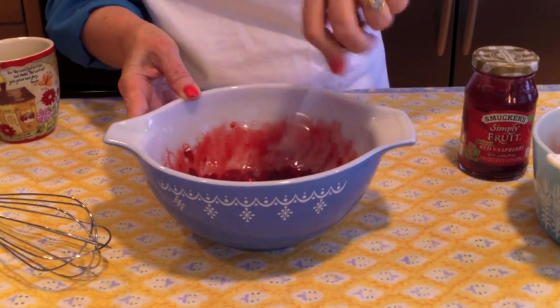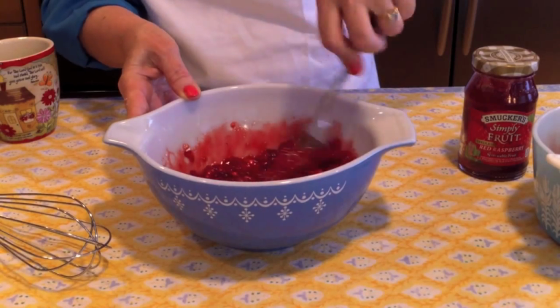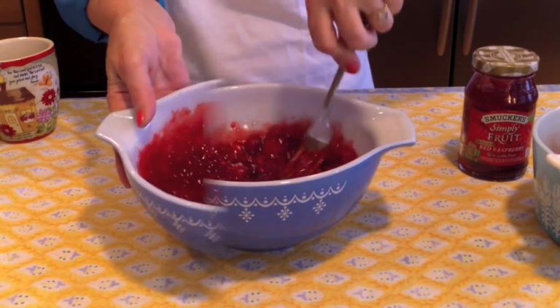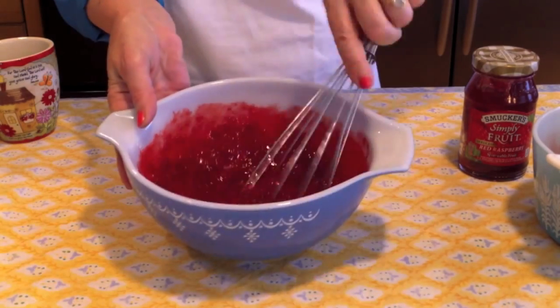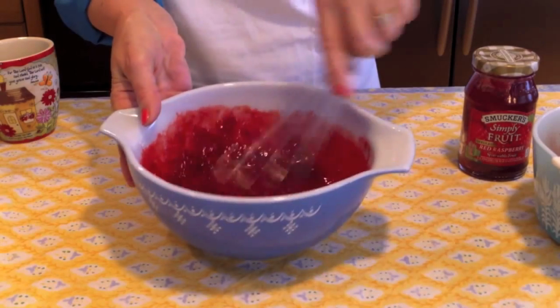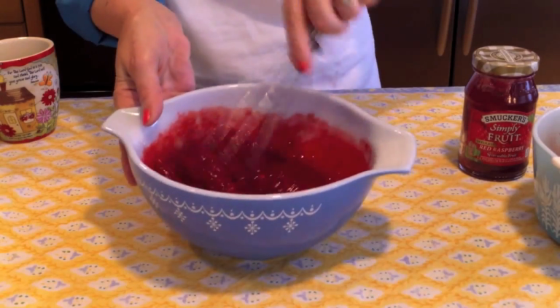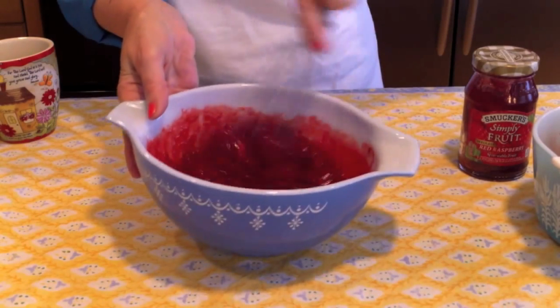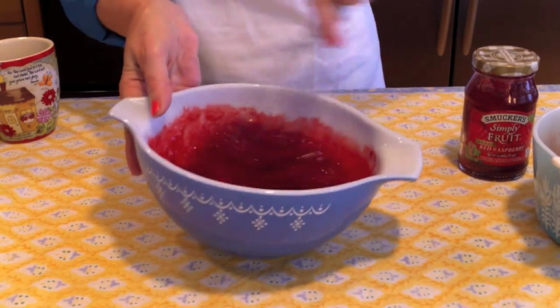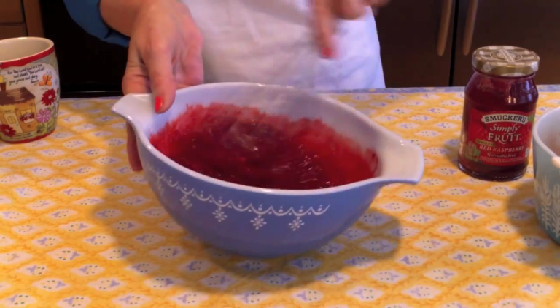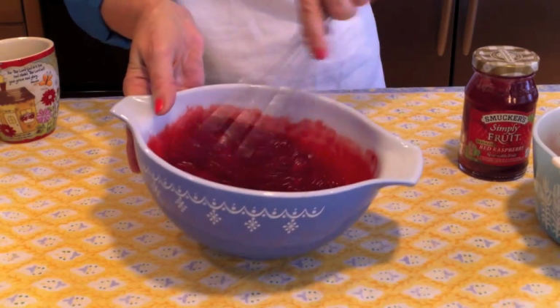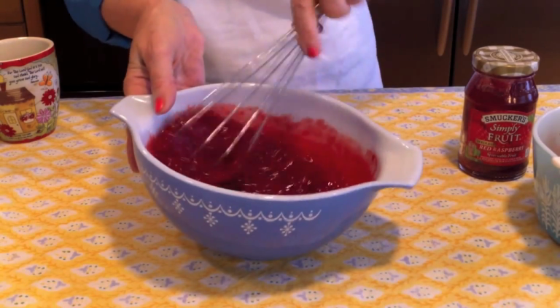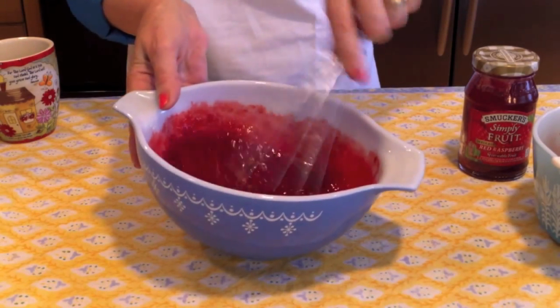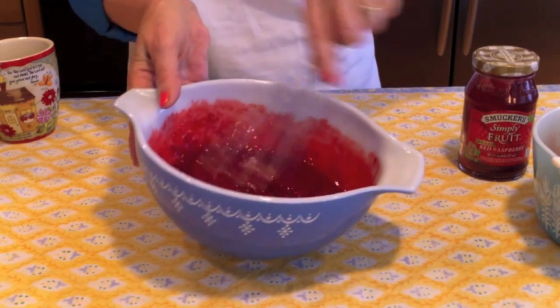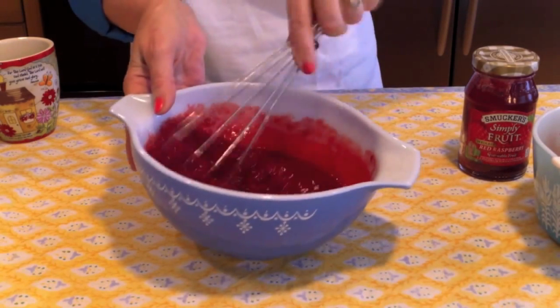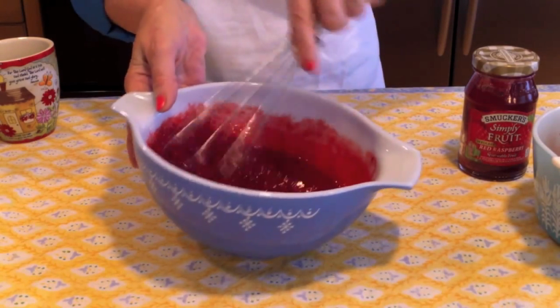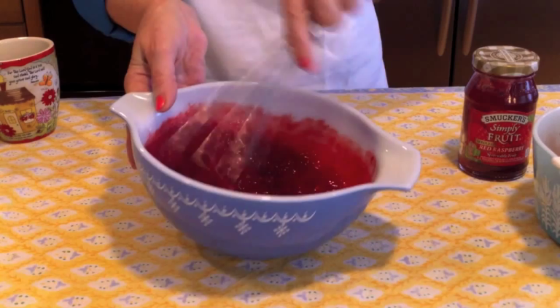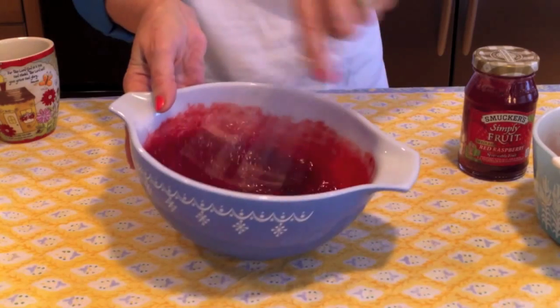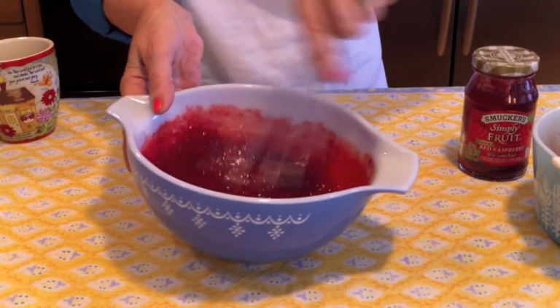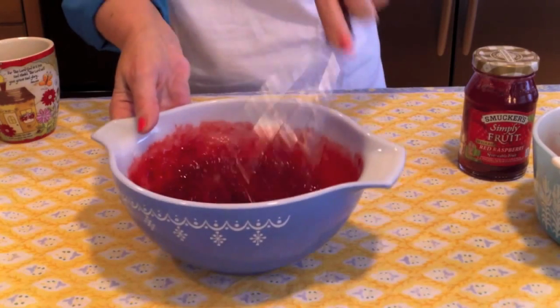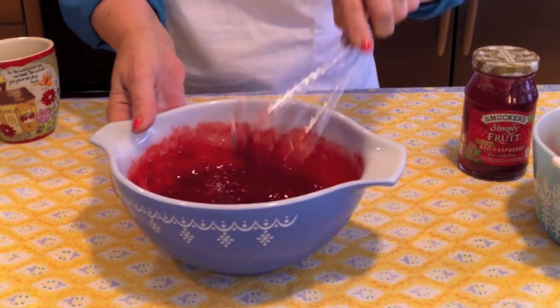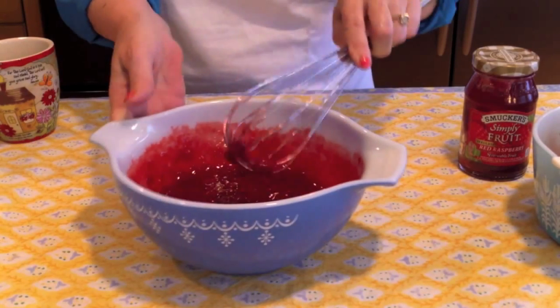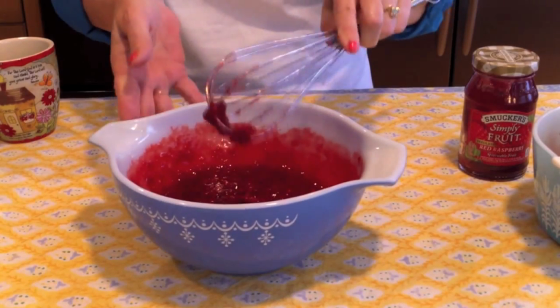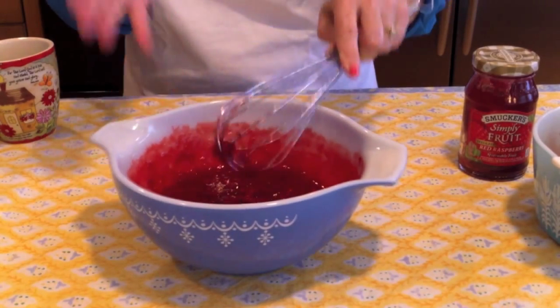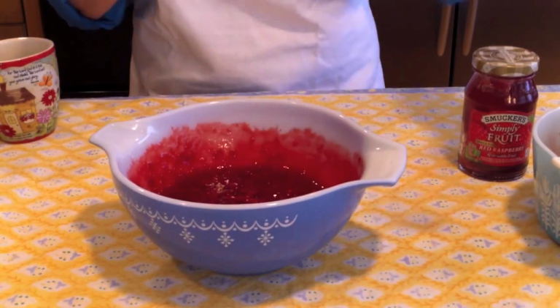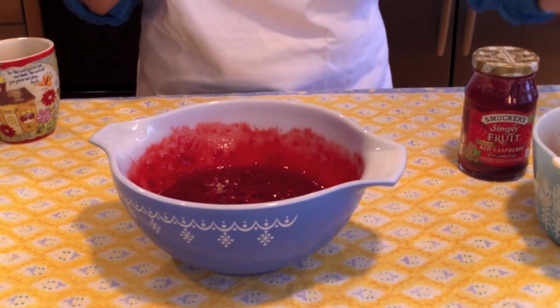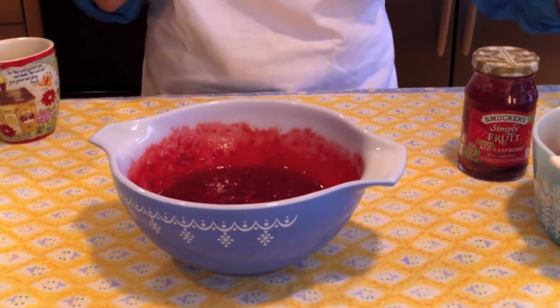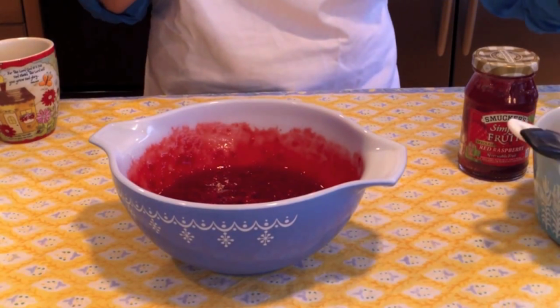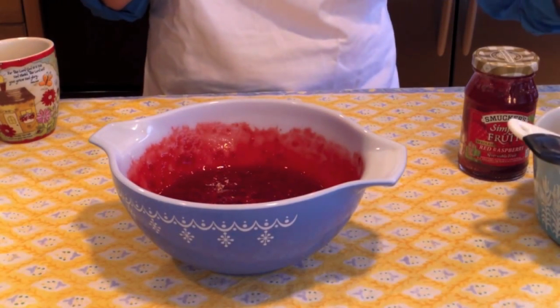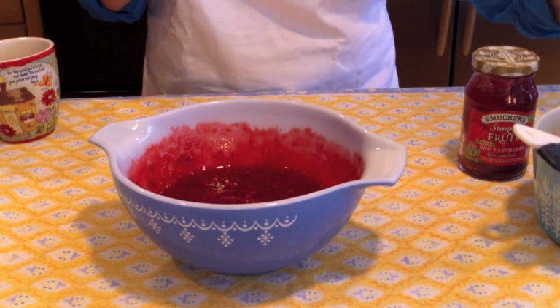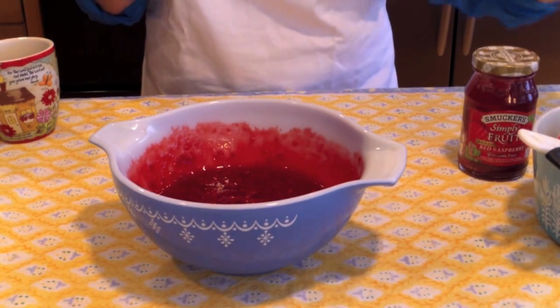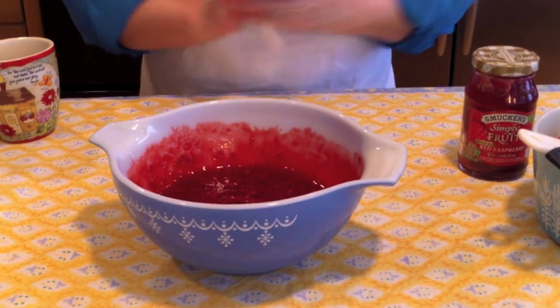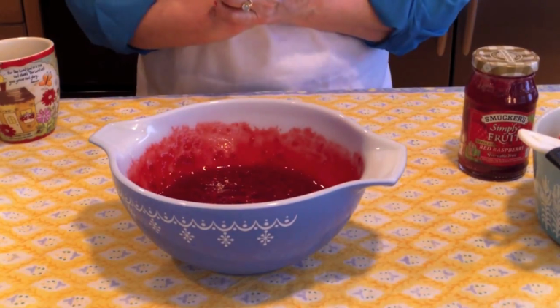I'm going to use my whisk and just stir this a couple more times. That part is done. On to the whipping cream.